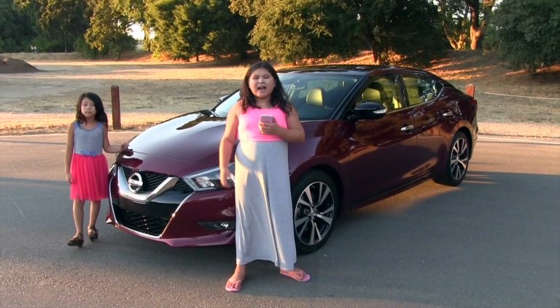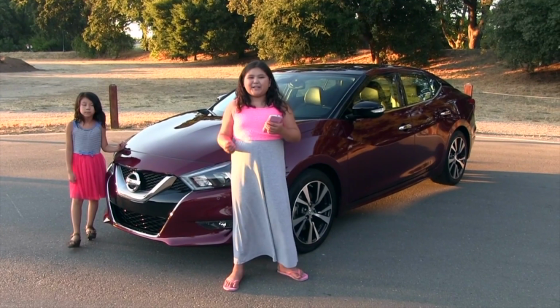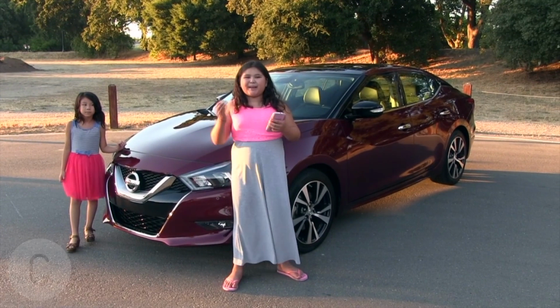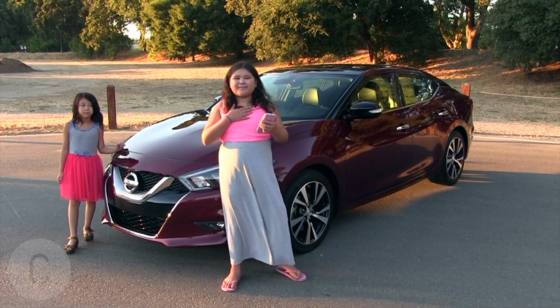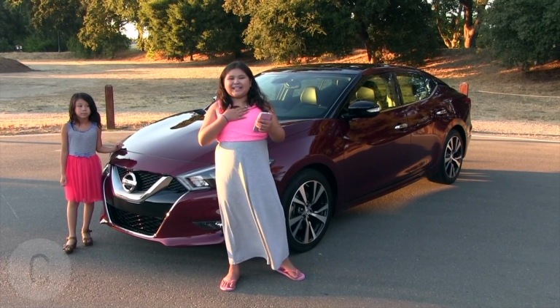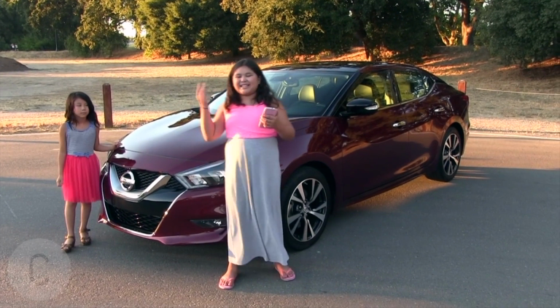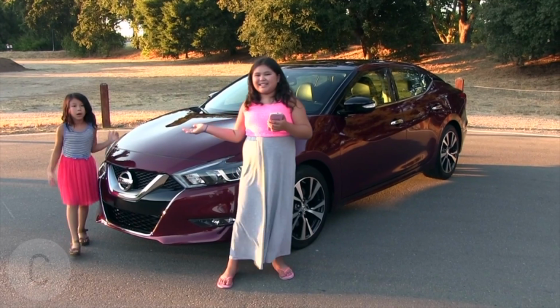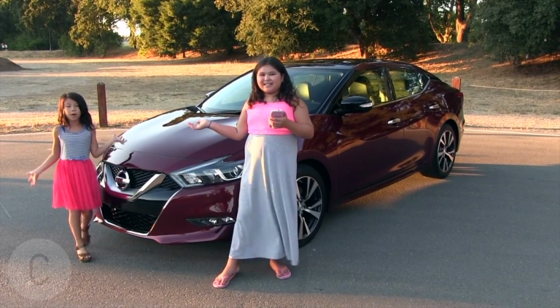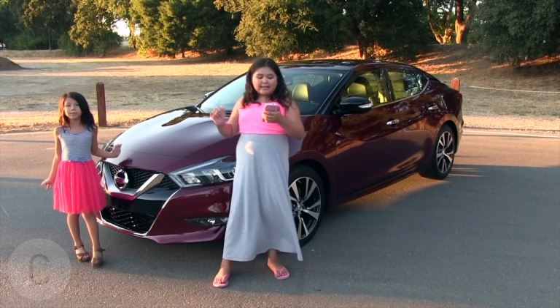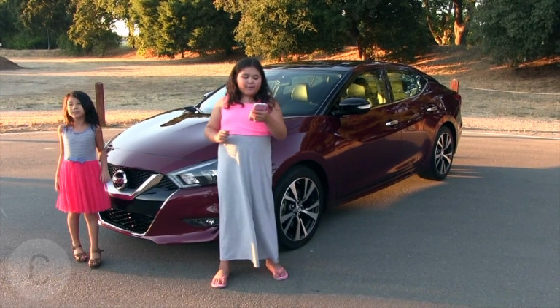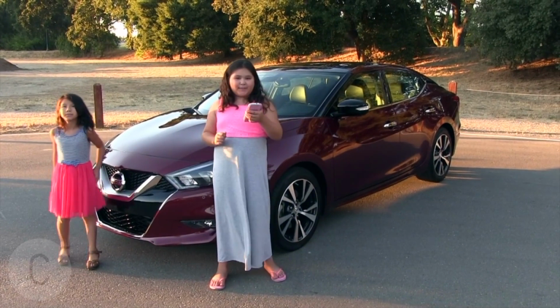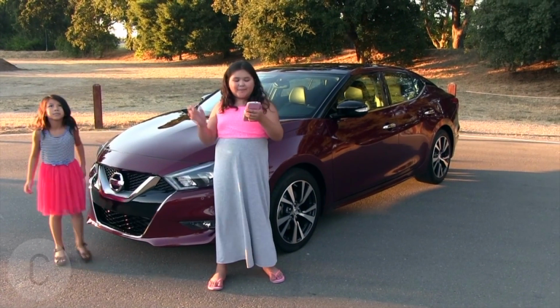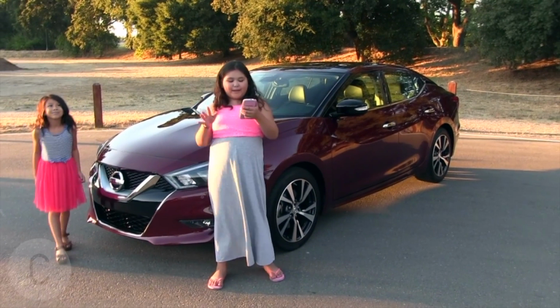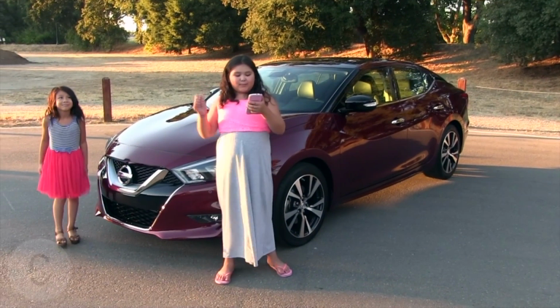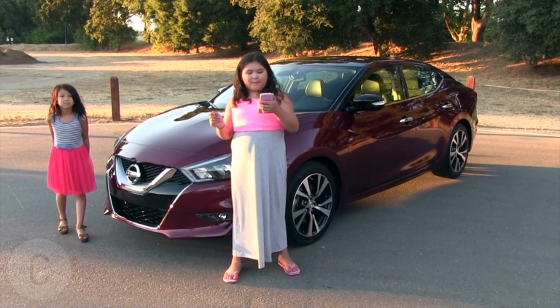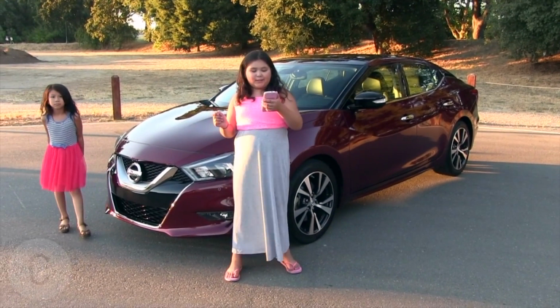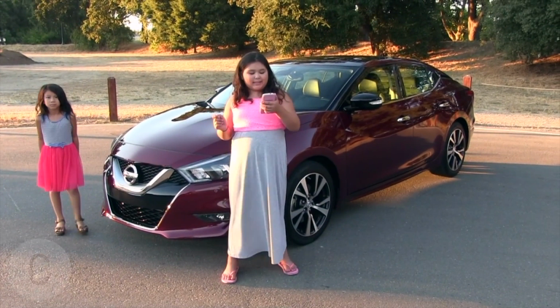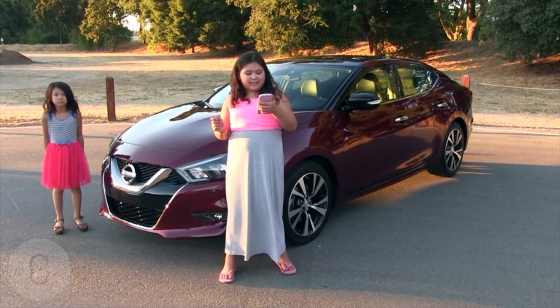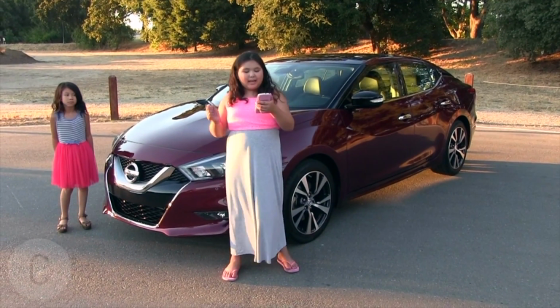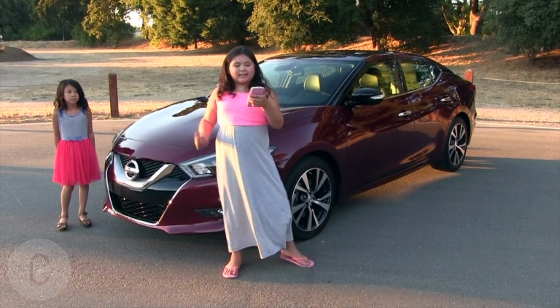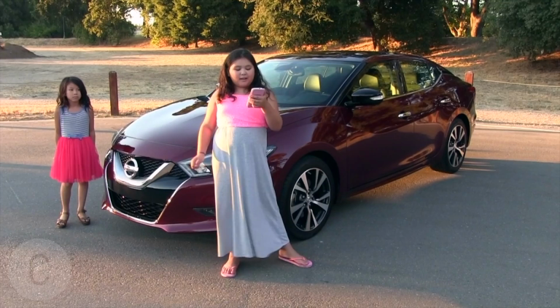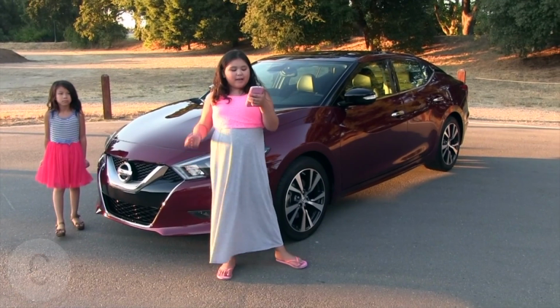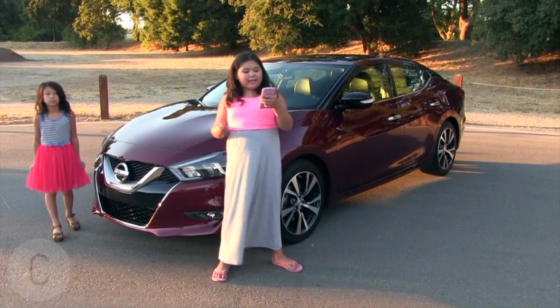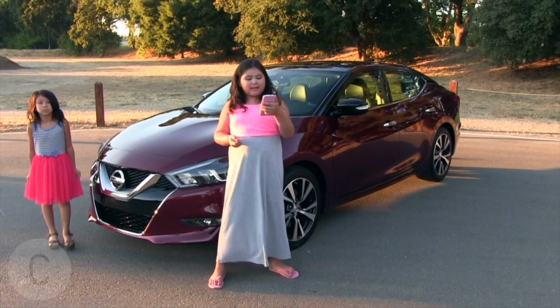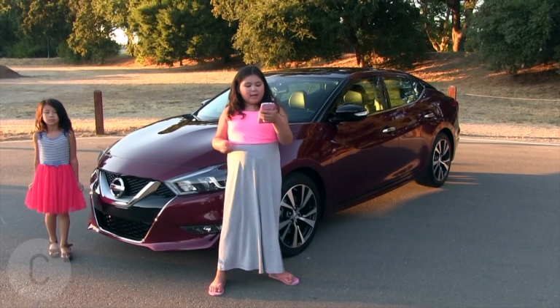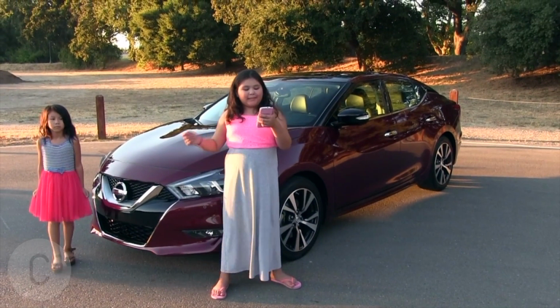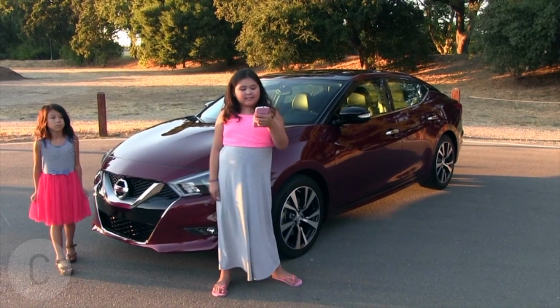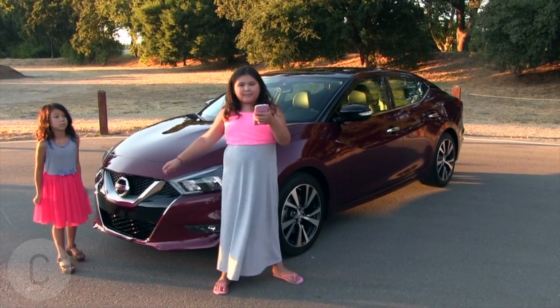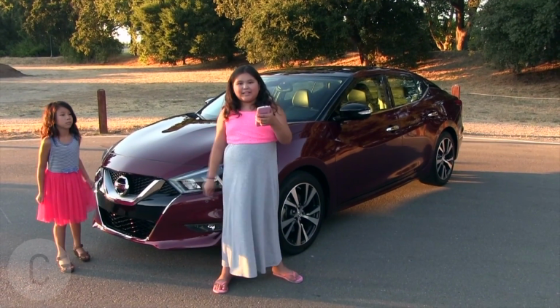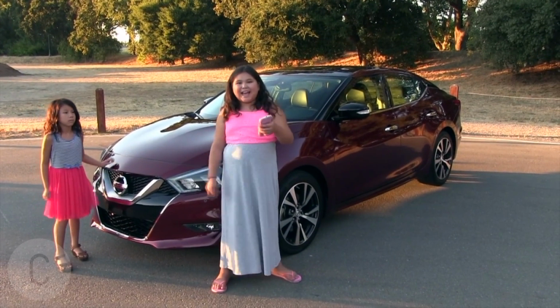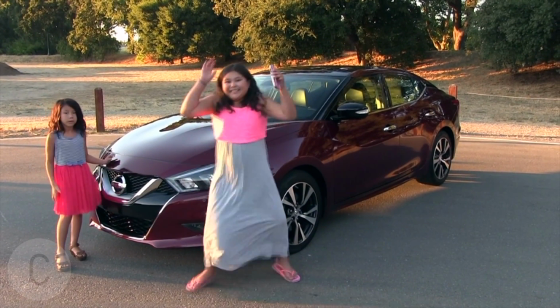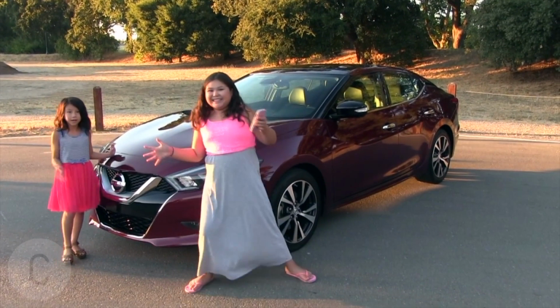Hi kids, my name is Annalise and this is Ola. Today we're going to be talking about 5 things we love about the 2016 Nissan Maxima Platinum. So let's get started.